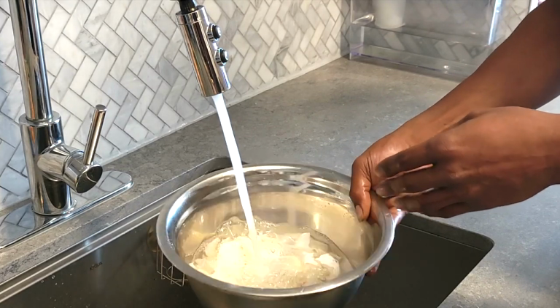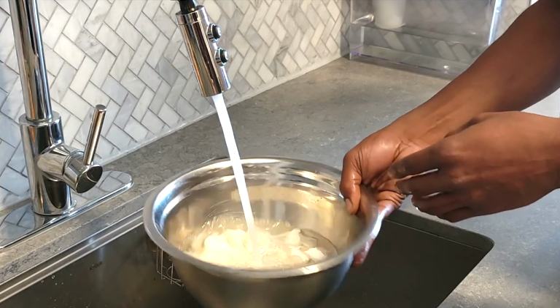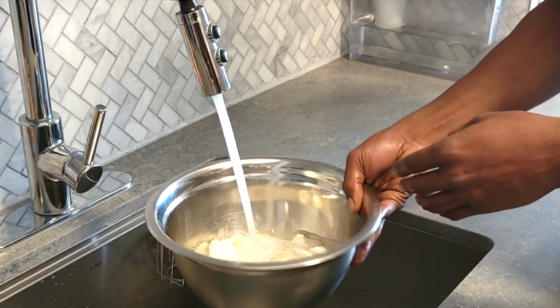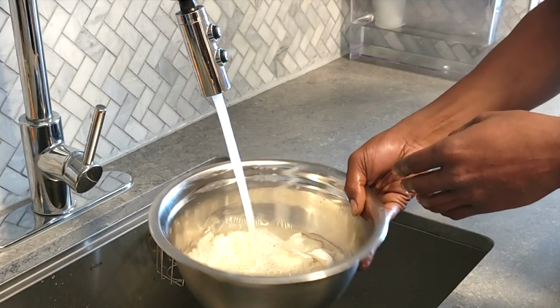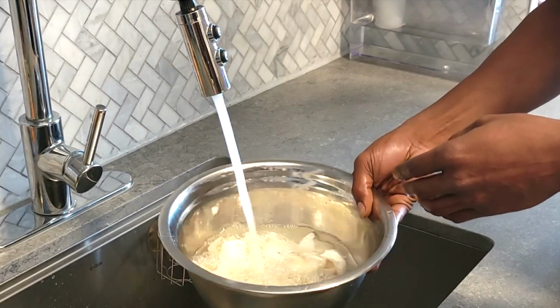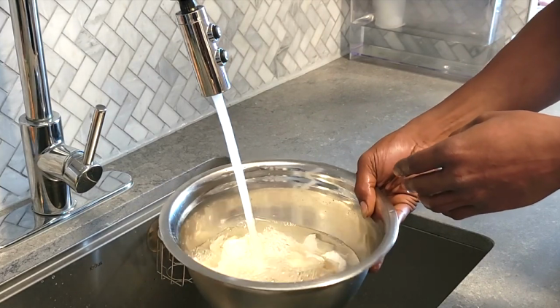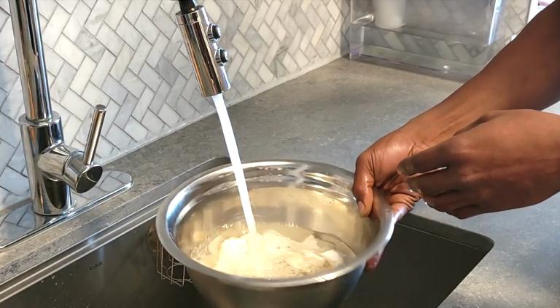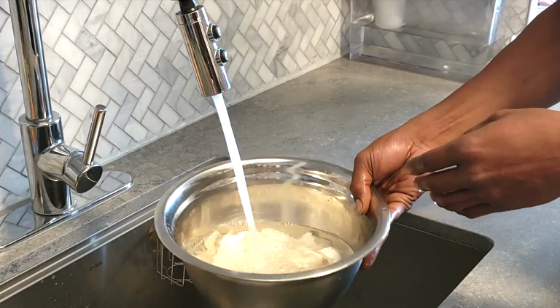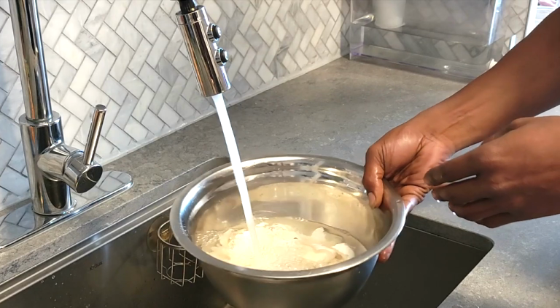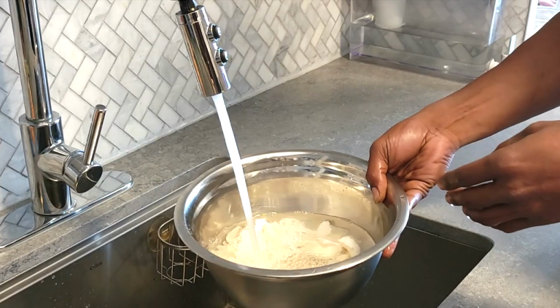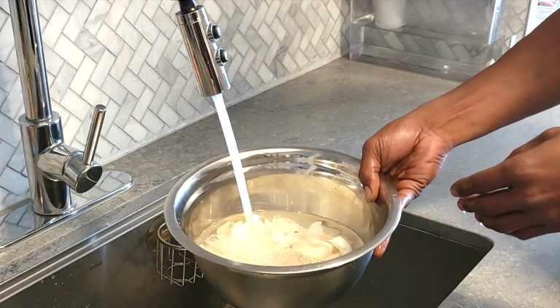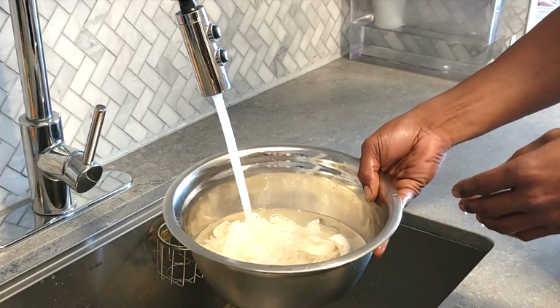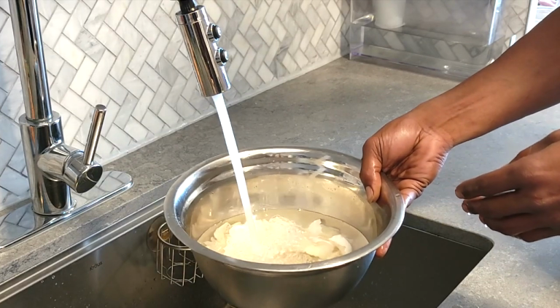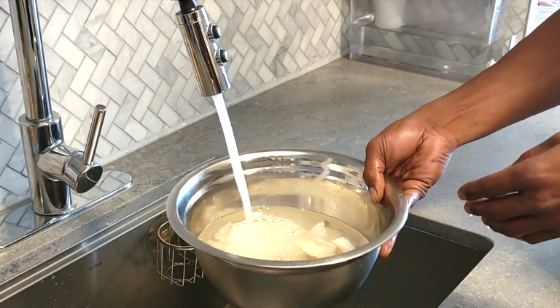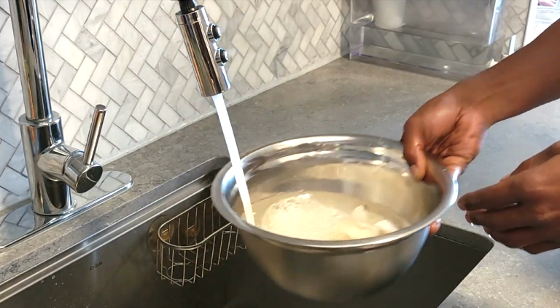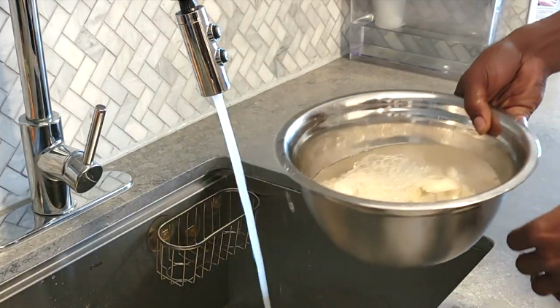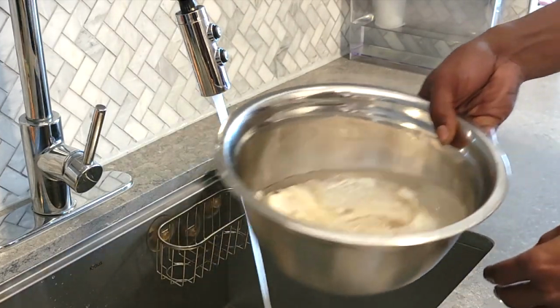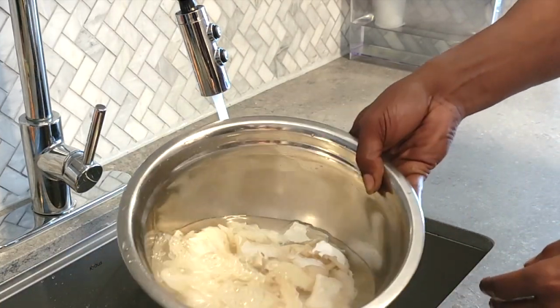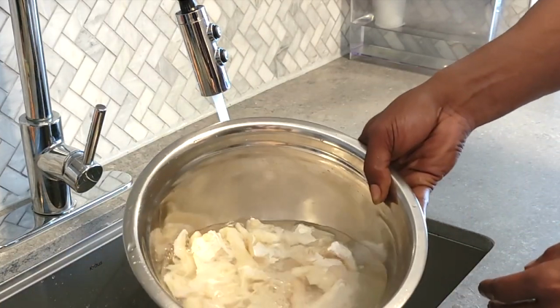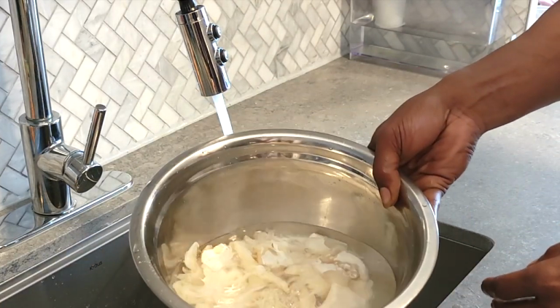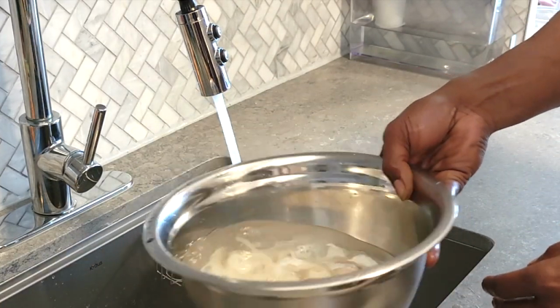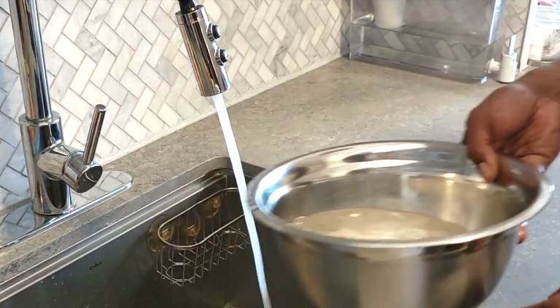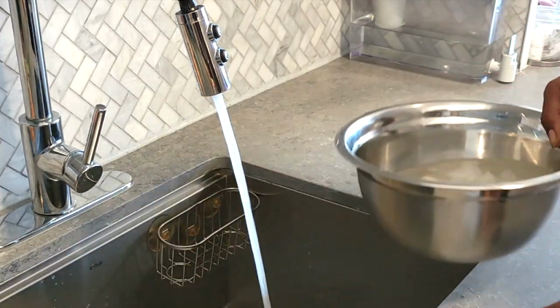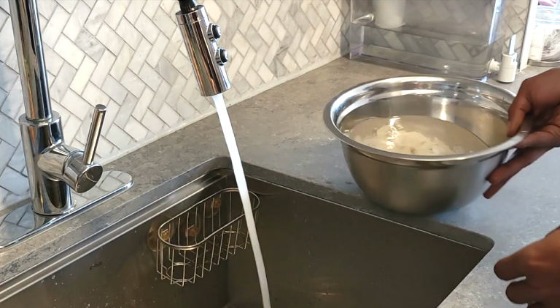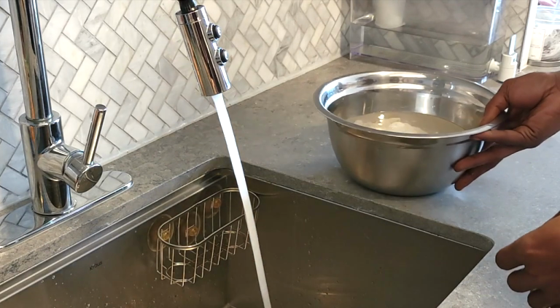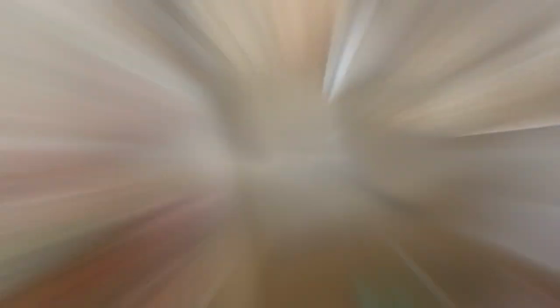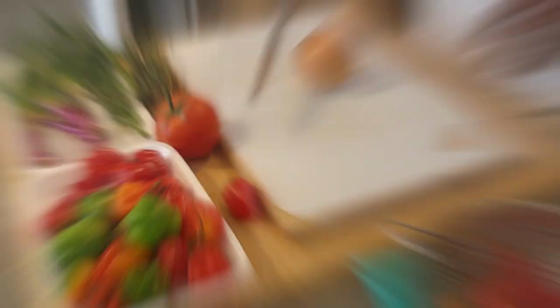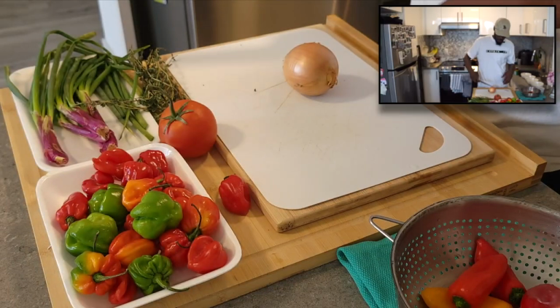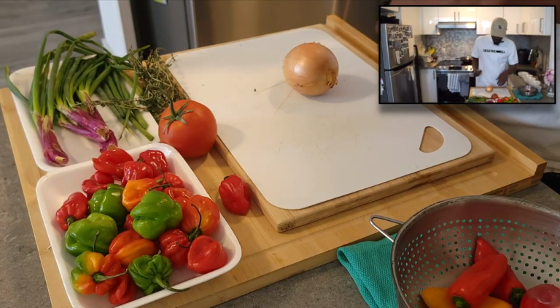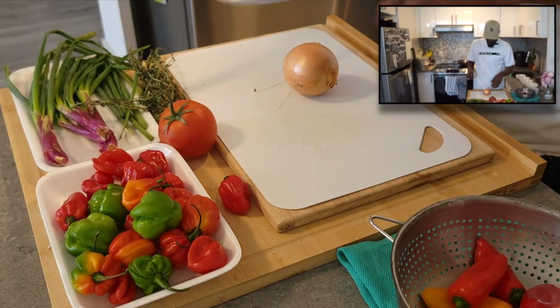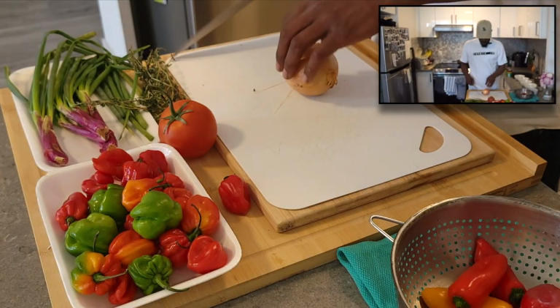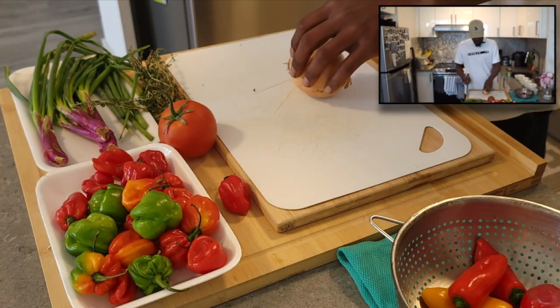Now I'm going to fill it up and soak it for about an hour and a half, and then we will begin the process of boiling. Just make sure everything's submerged.